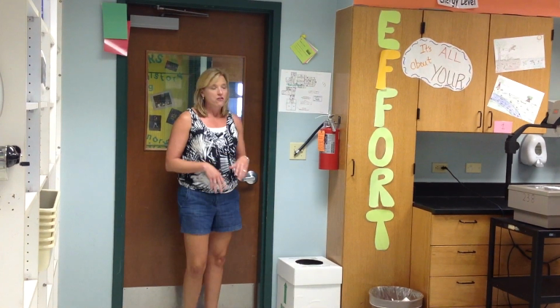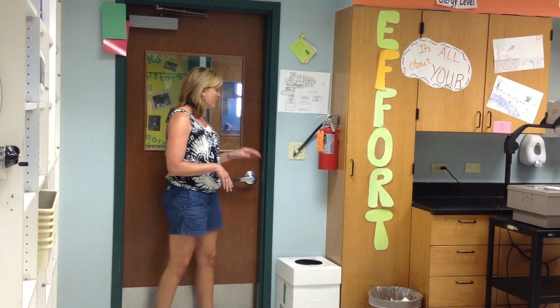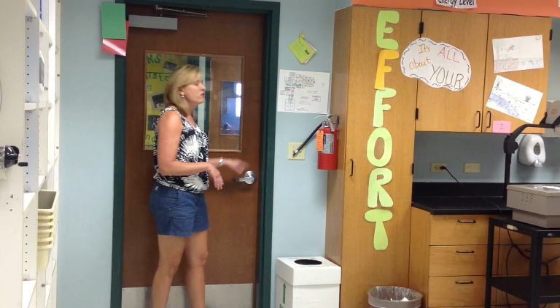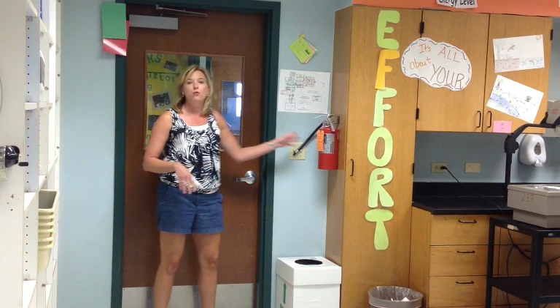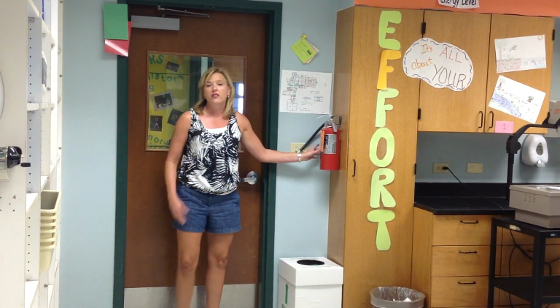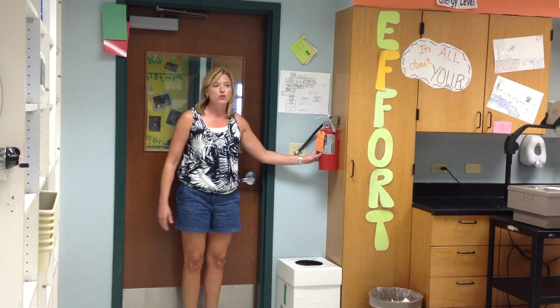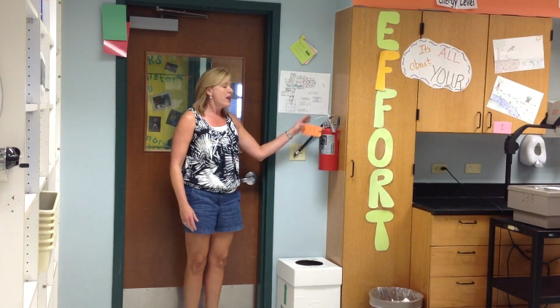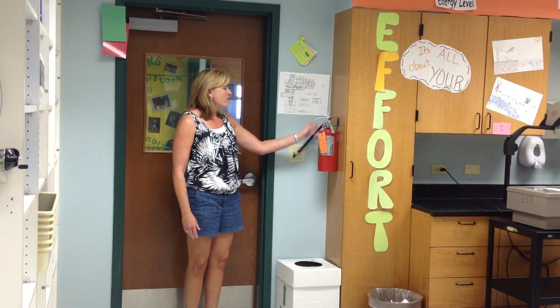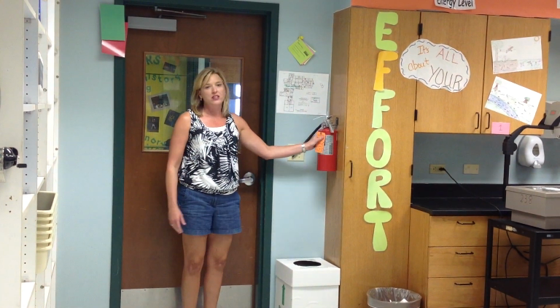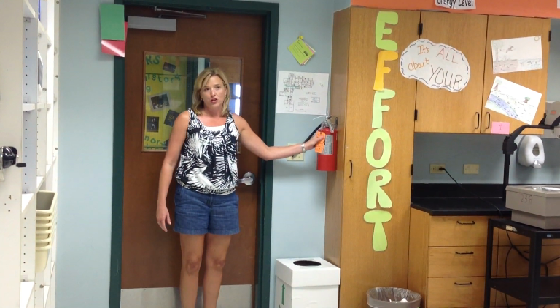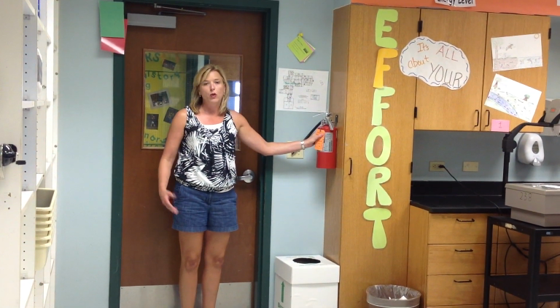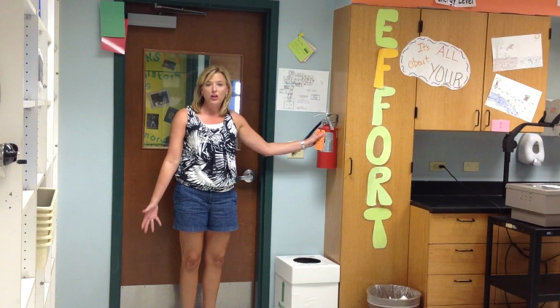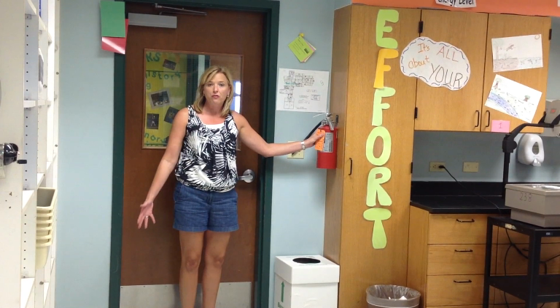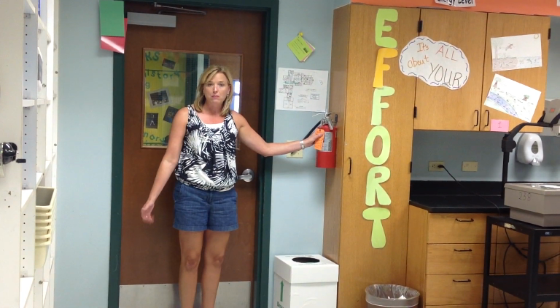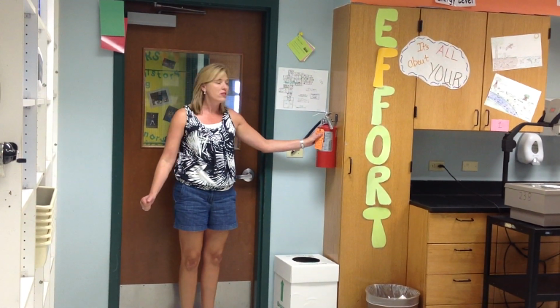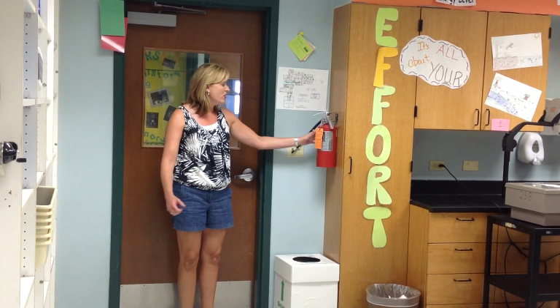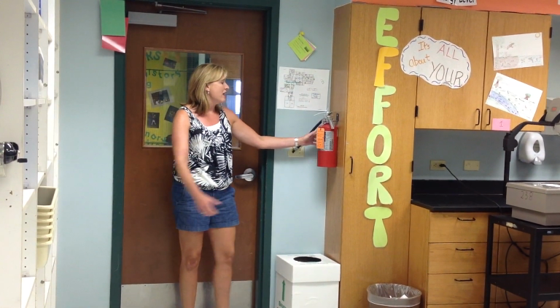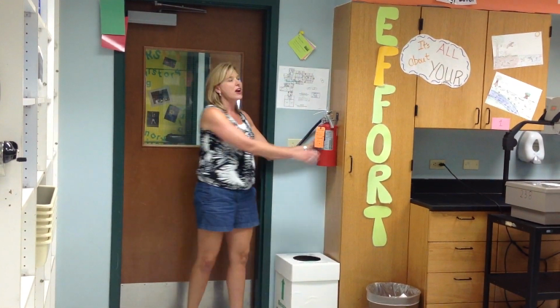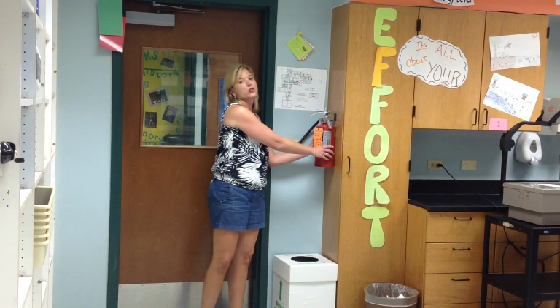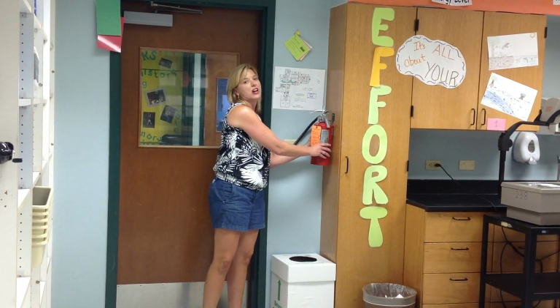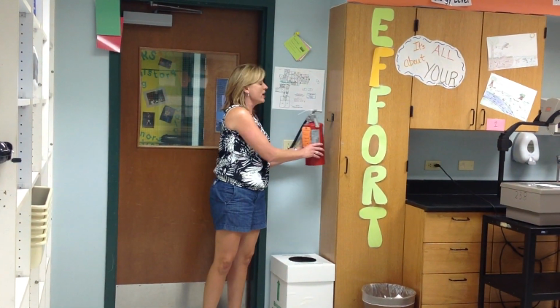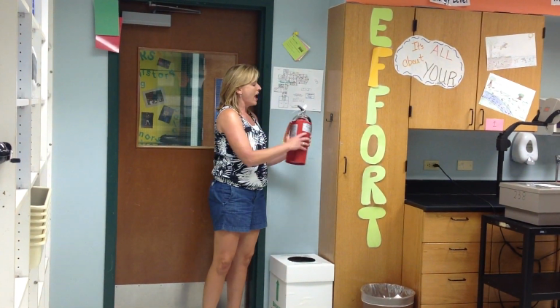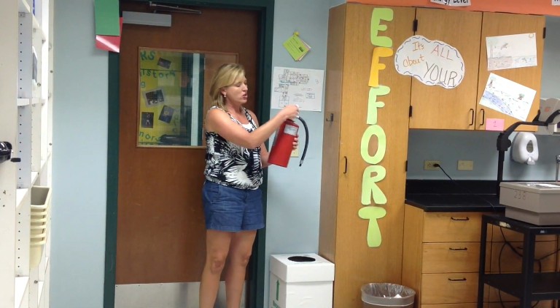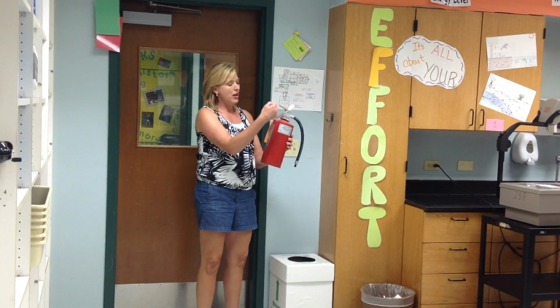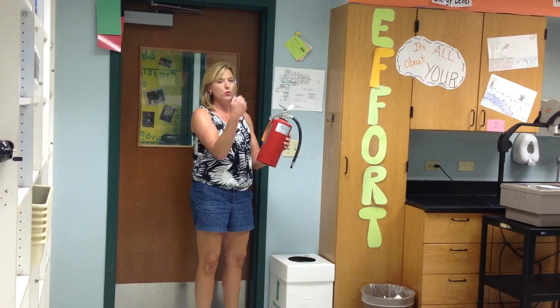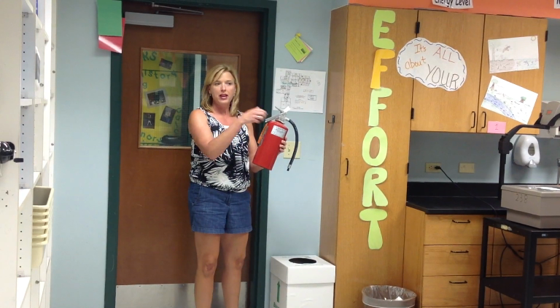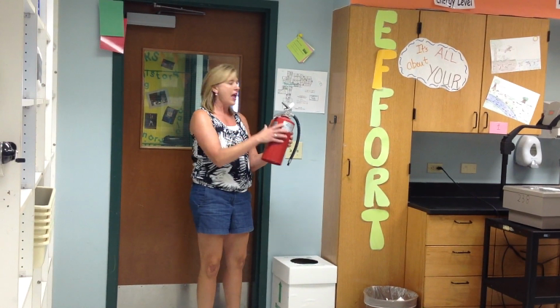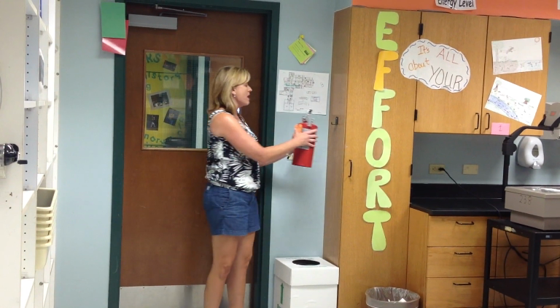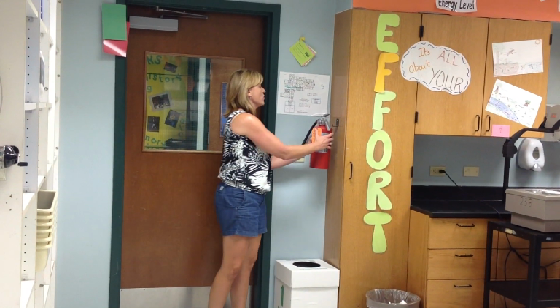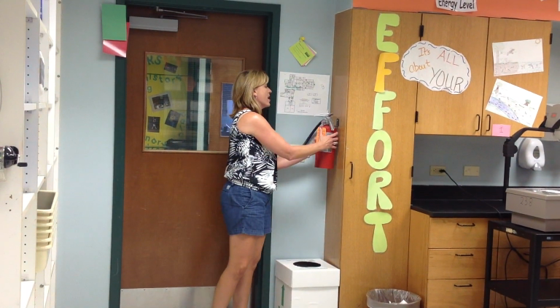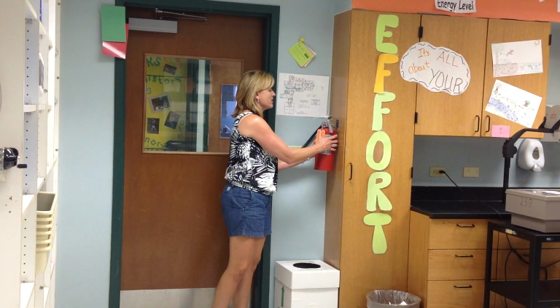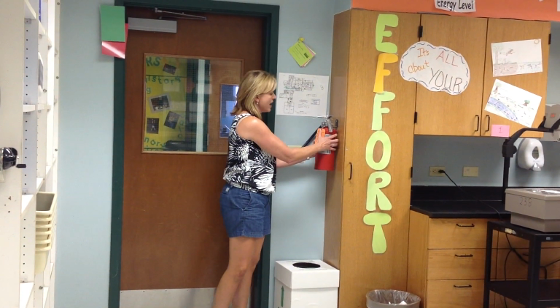The first thing you have whenever you walk into the classroom is a fire extinguisher. We will be working with flames this year, so the fire extinguisher is not a toy. You would be able to pull the pin and aim the stream at the base of the fire.